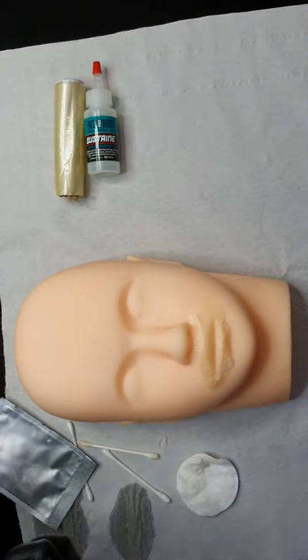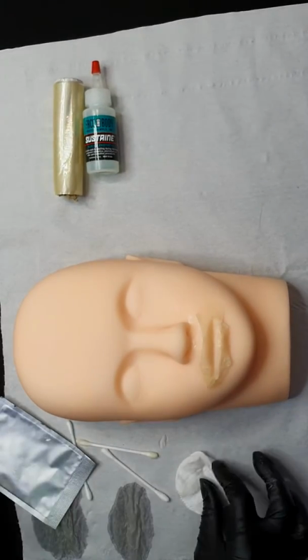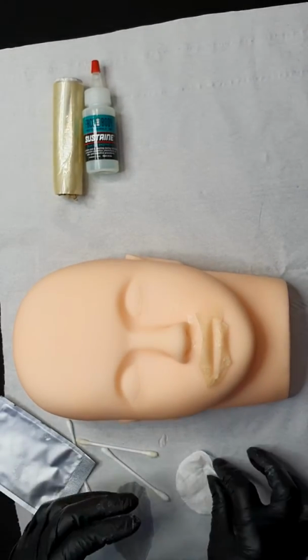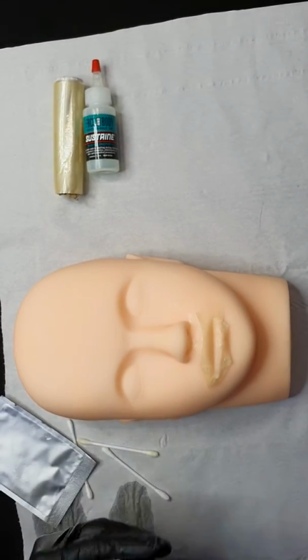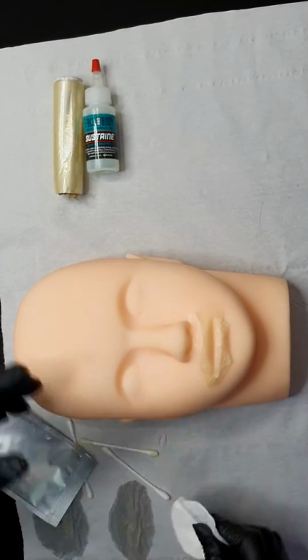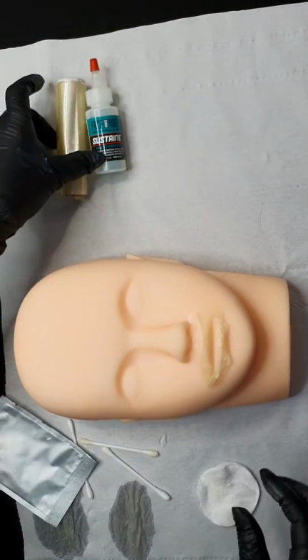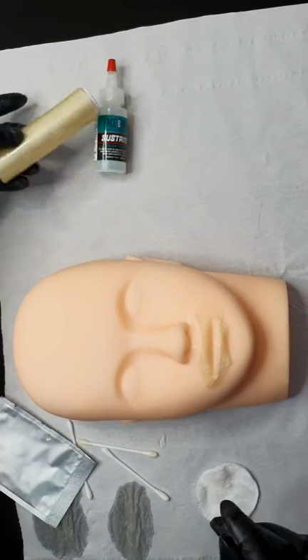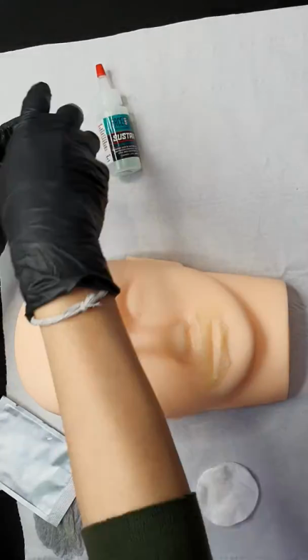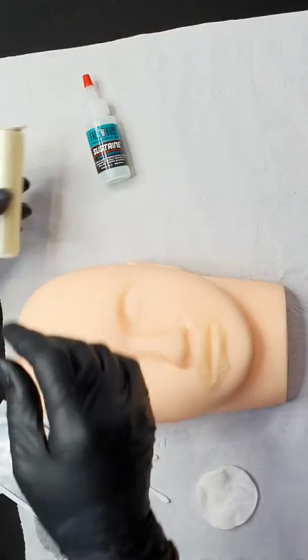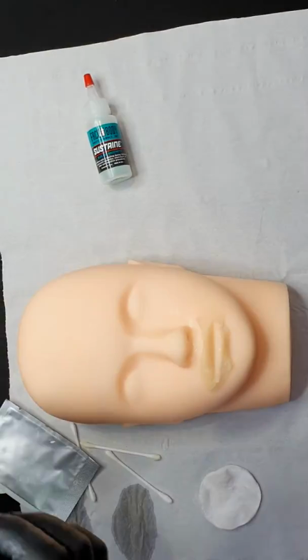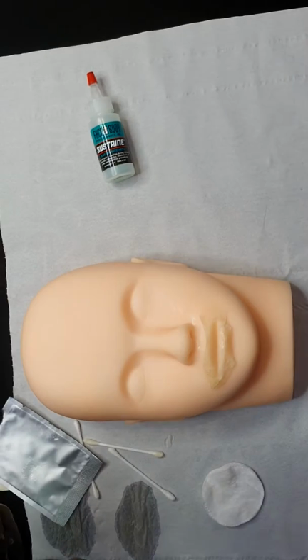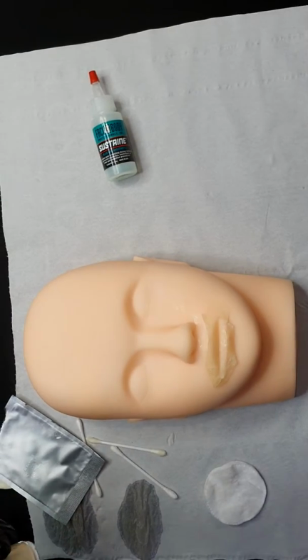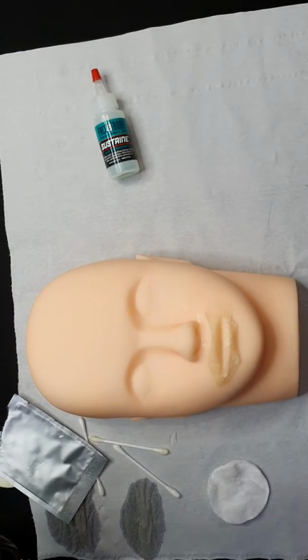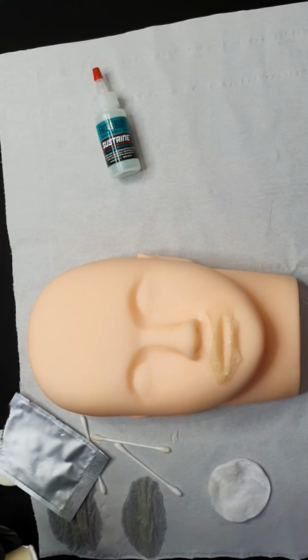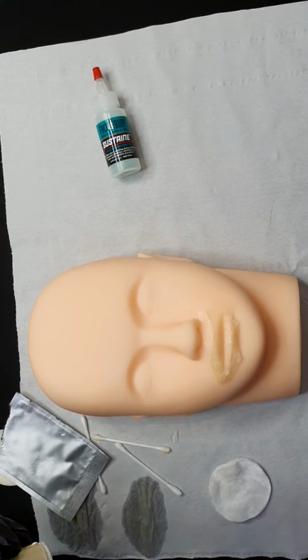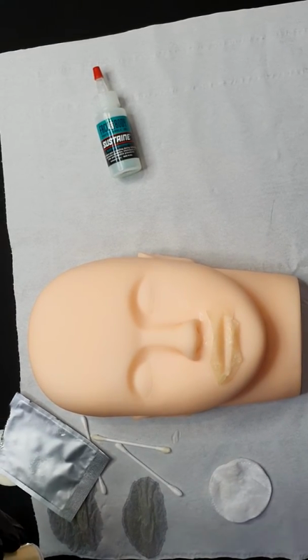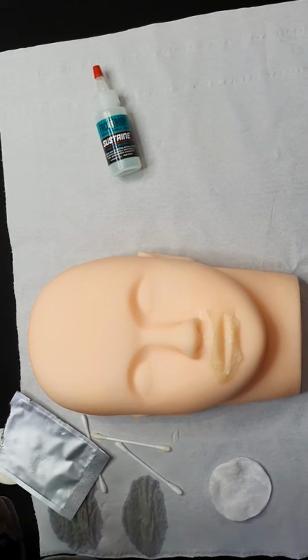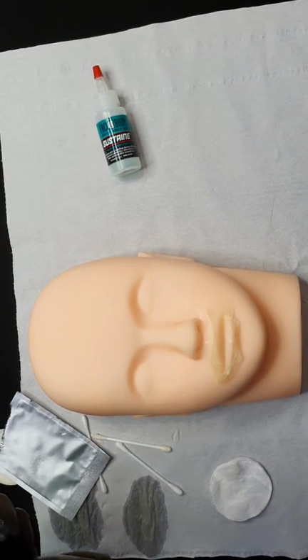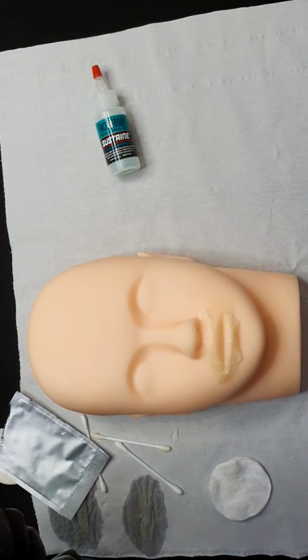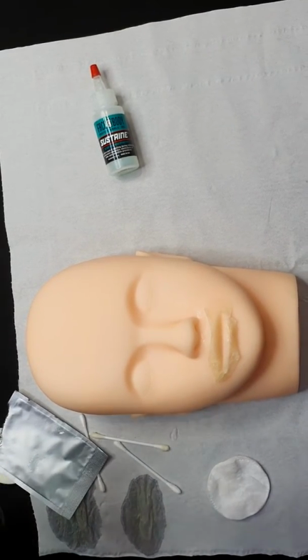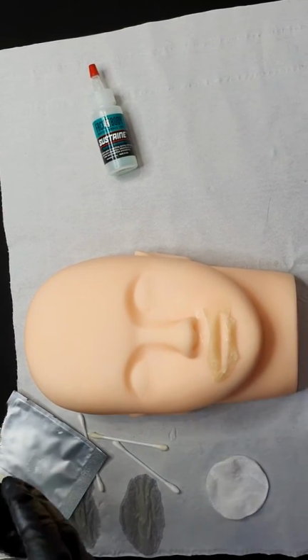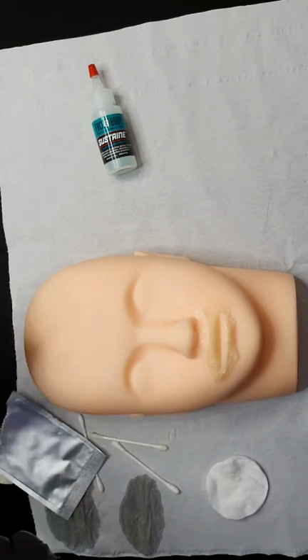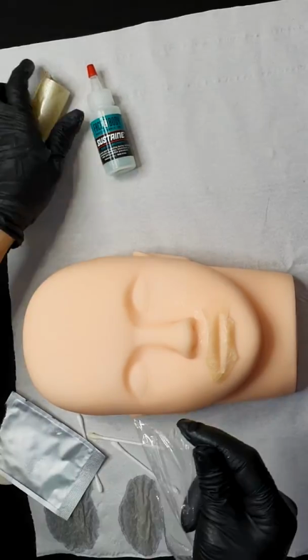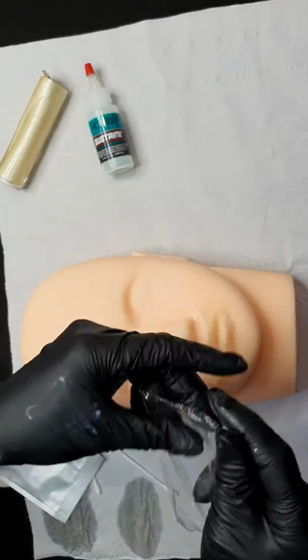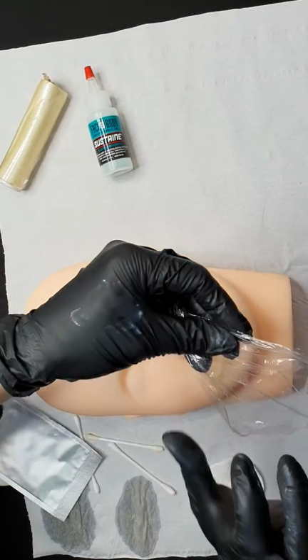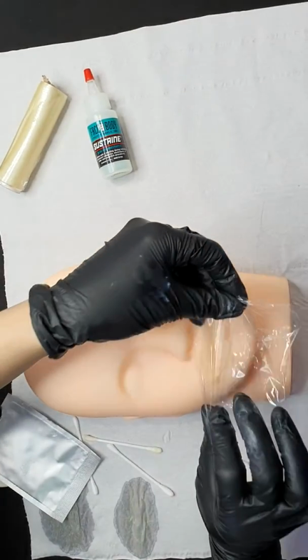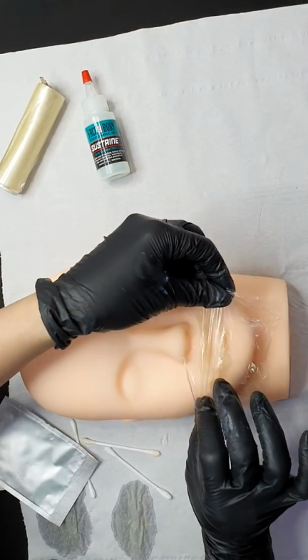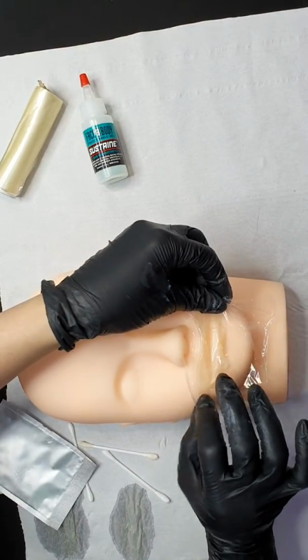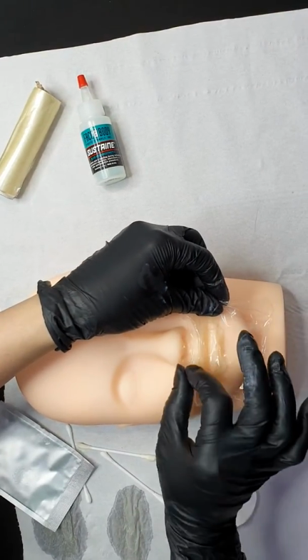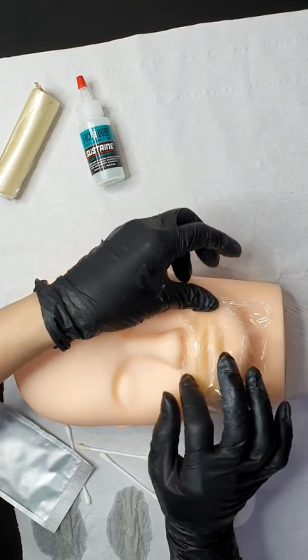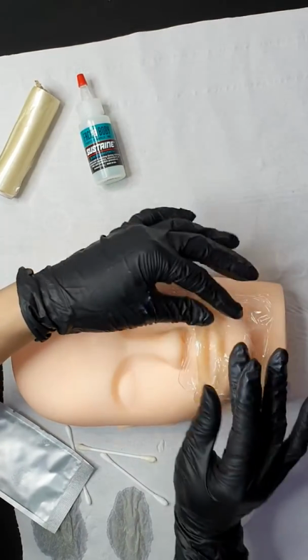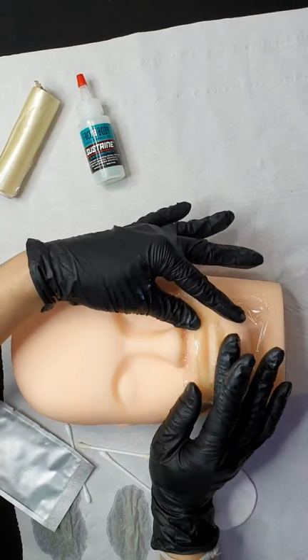Then you use the clean film to cover. Cover the lip for 15 minutes.